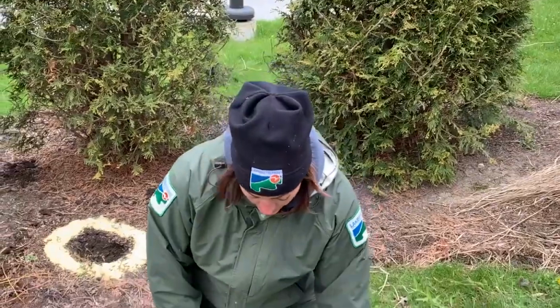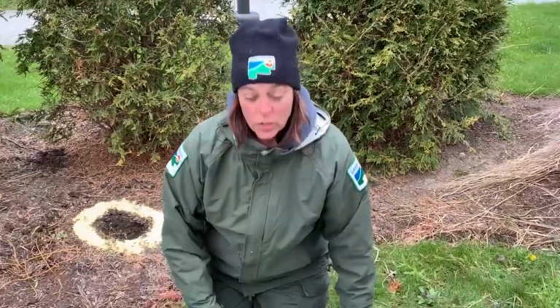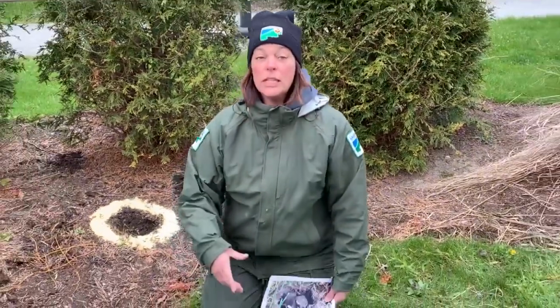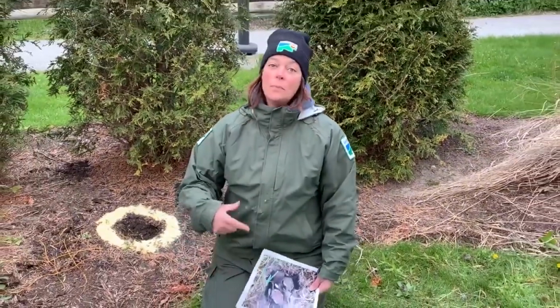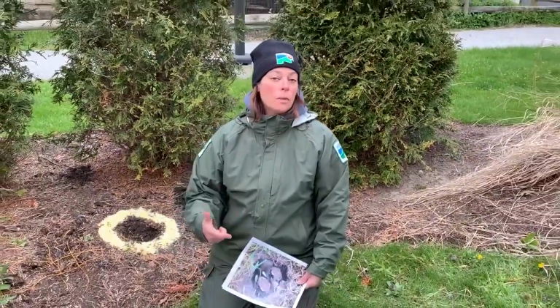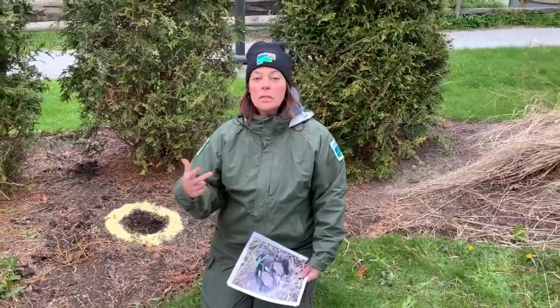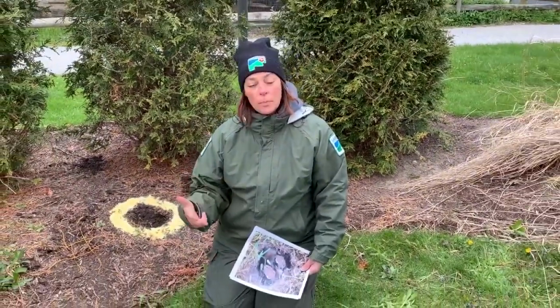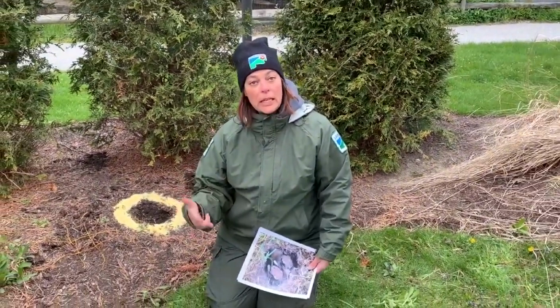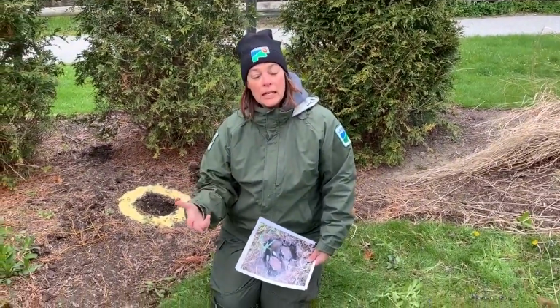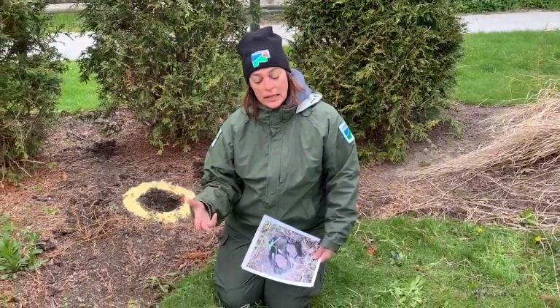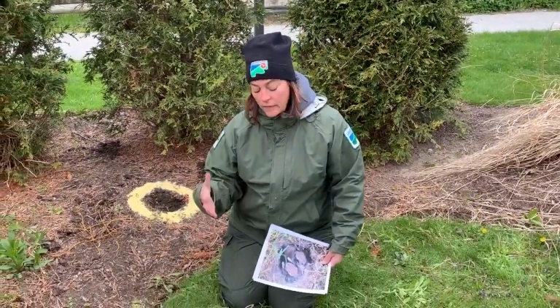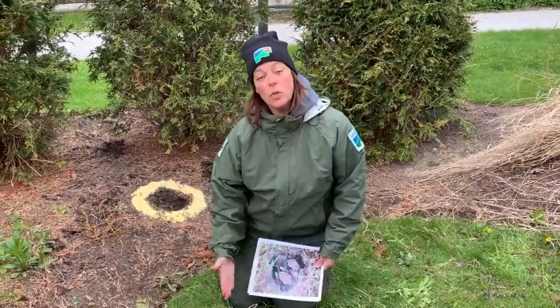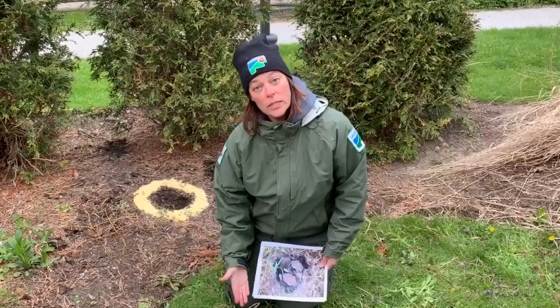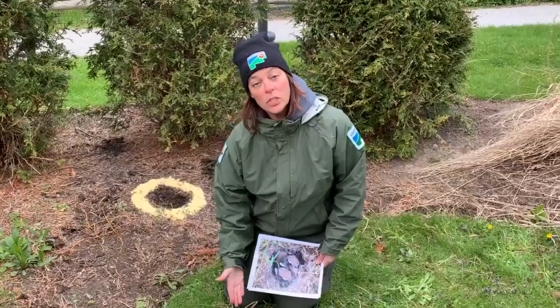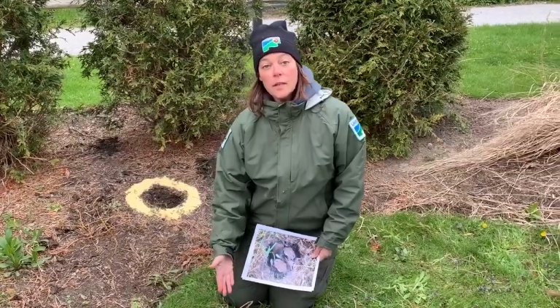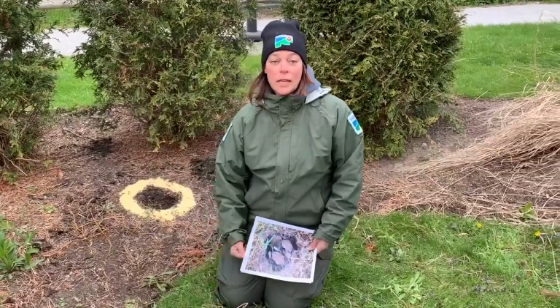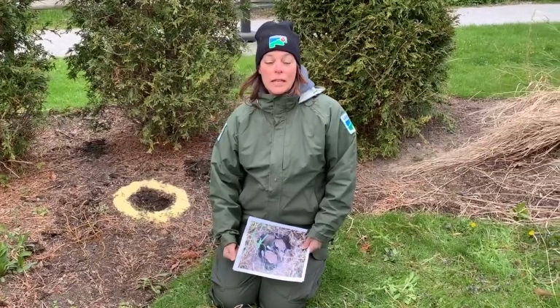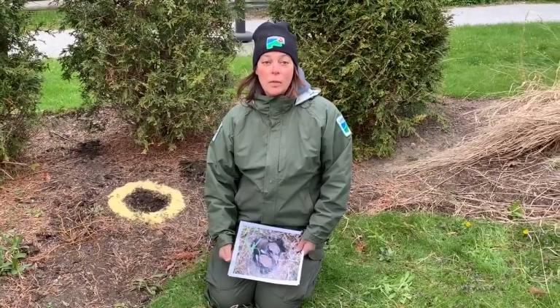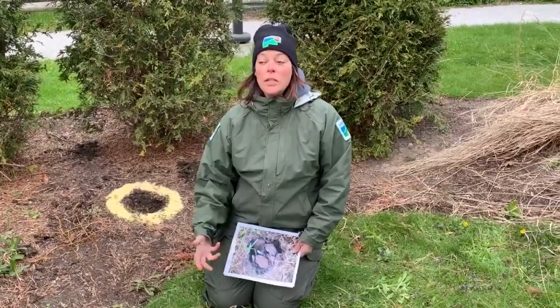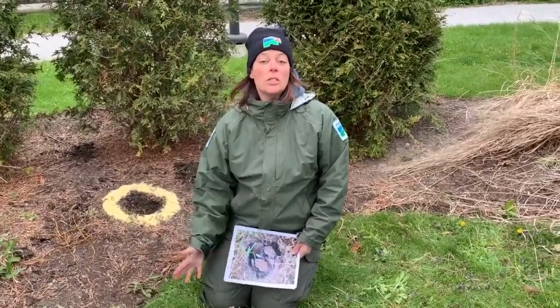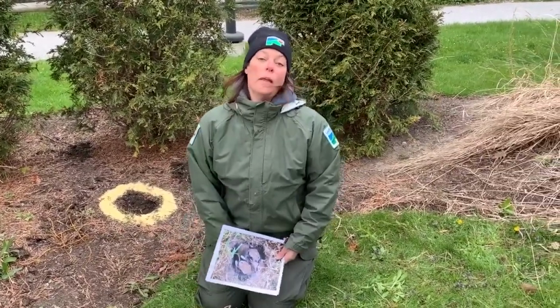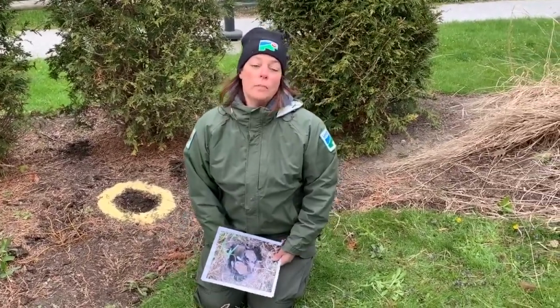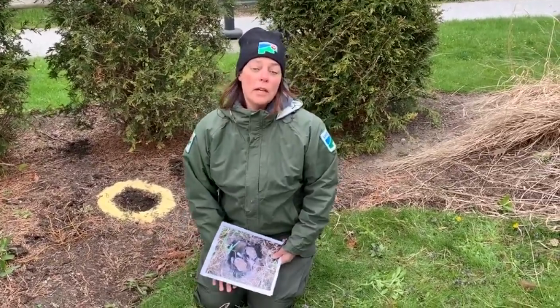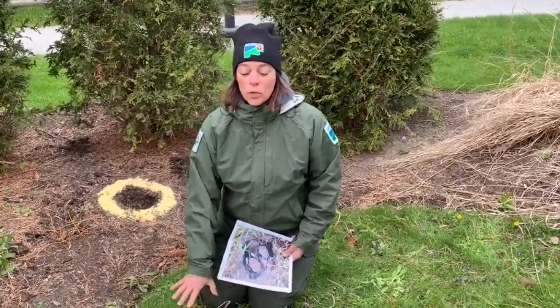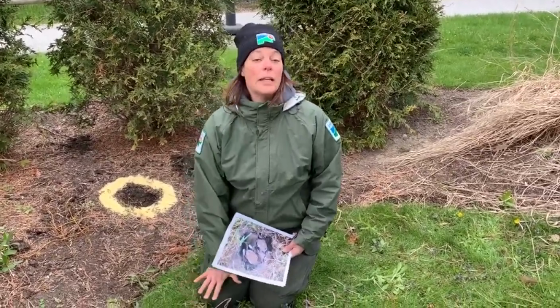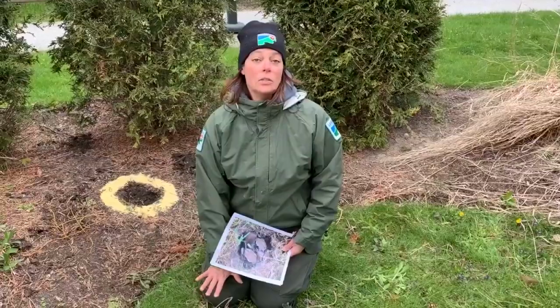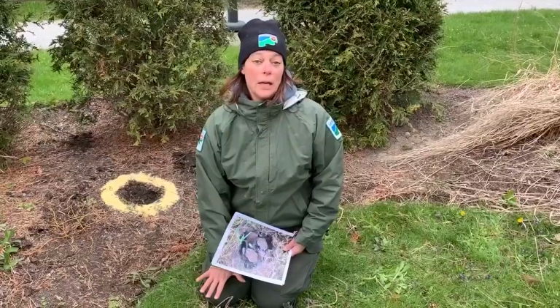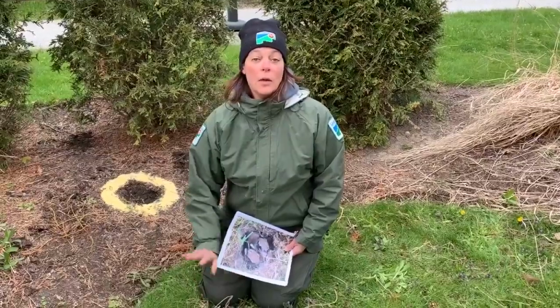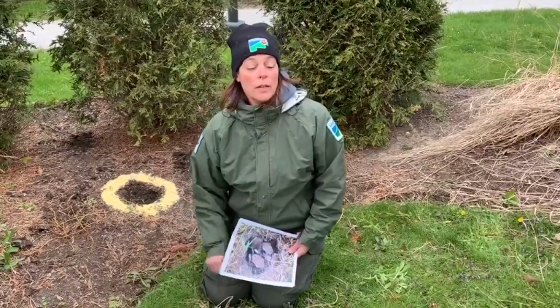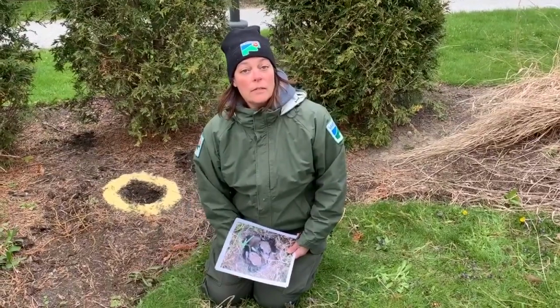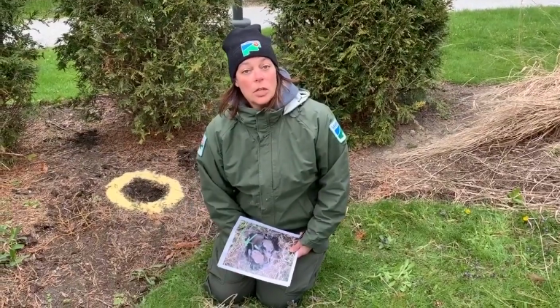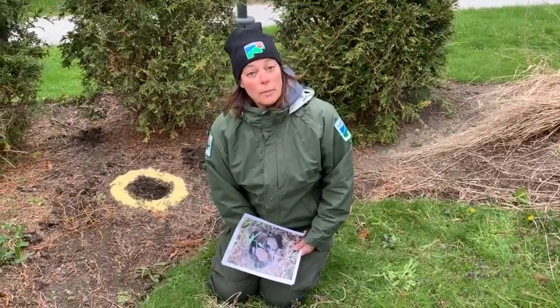Of course, if you see any broken bones, any bleeding, anything like that, or if they feel cold to the touch, that could be a sign that they need help. You would need to call a wildlife rehabilitator before you do anything else with them, and we'll provide you with that information on our website.